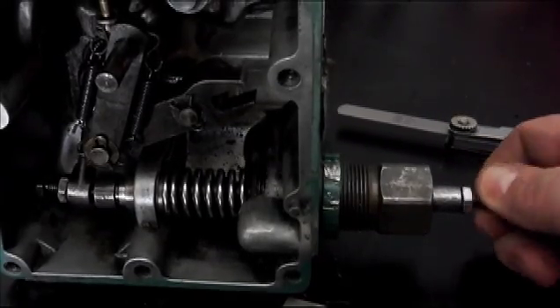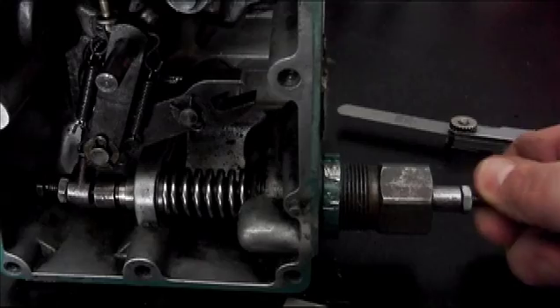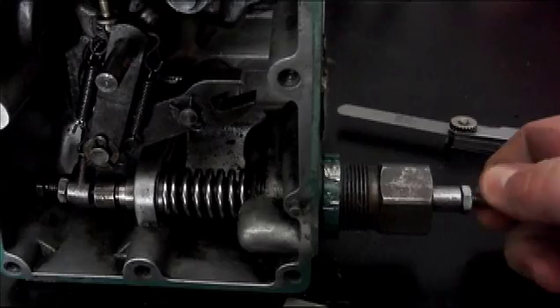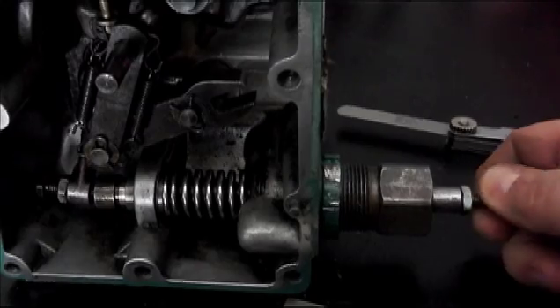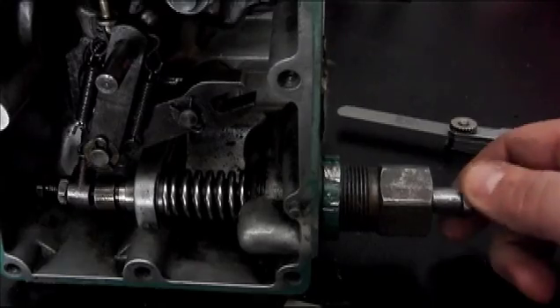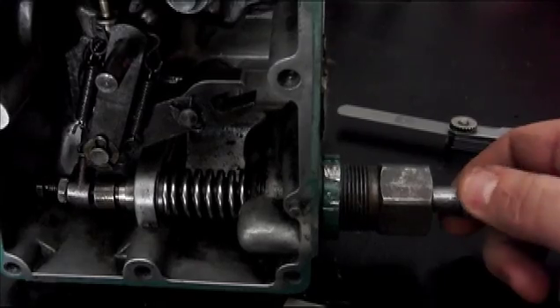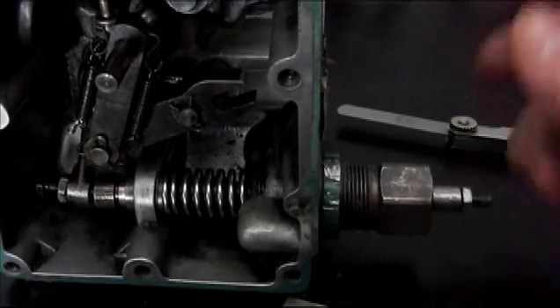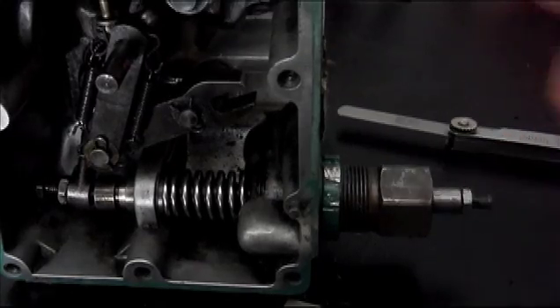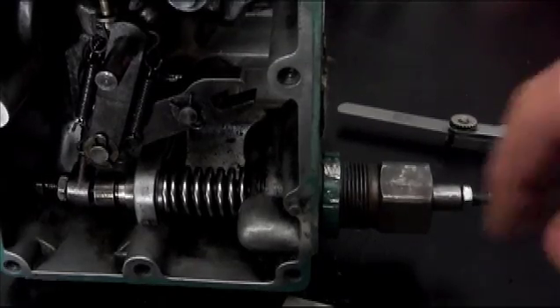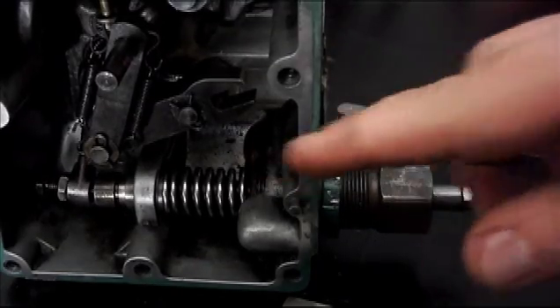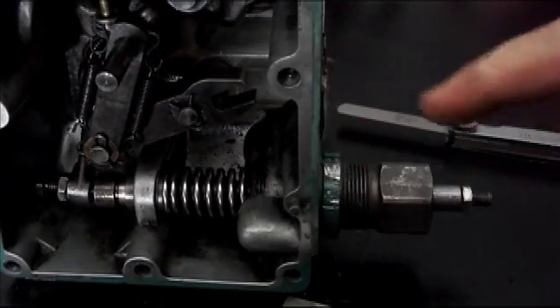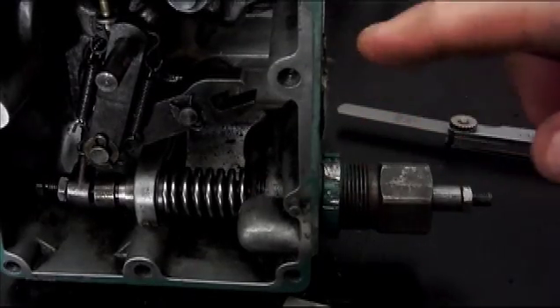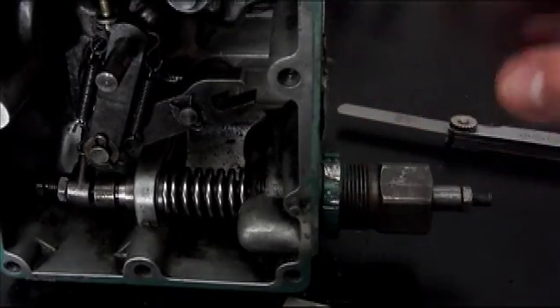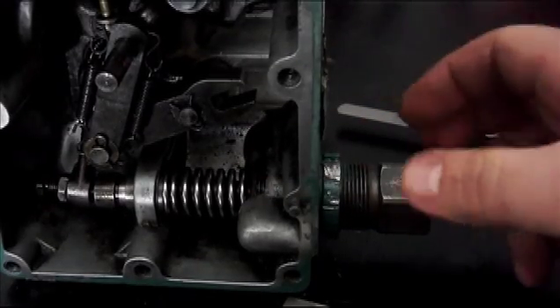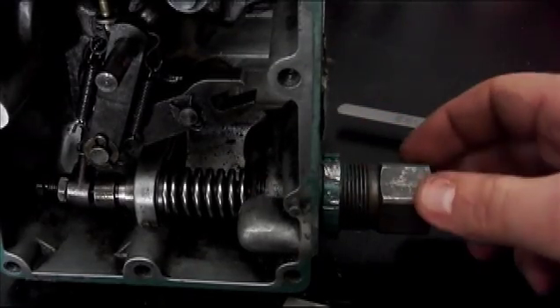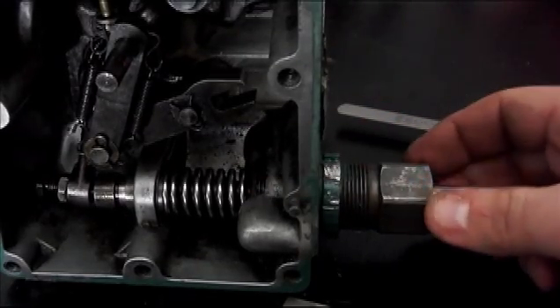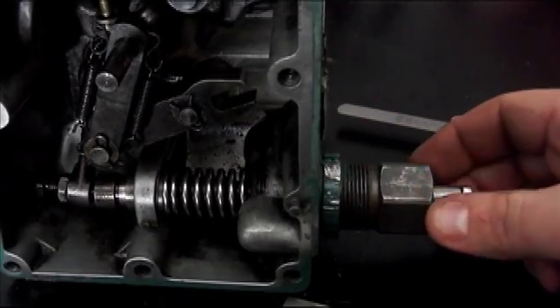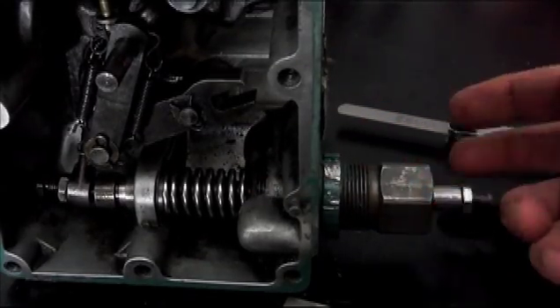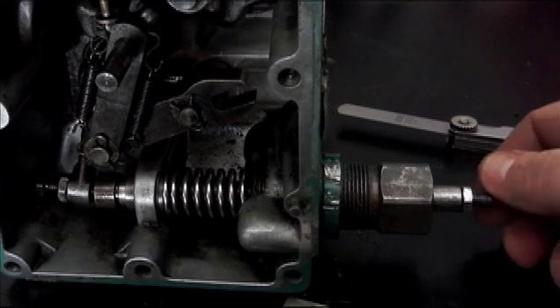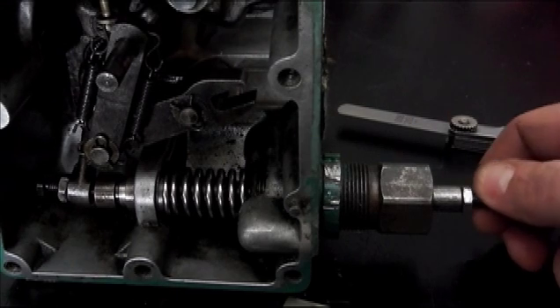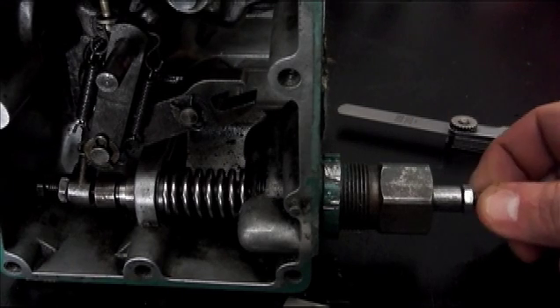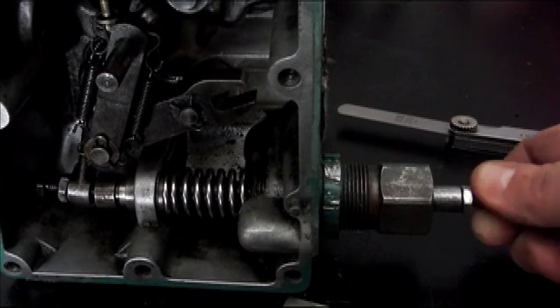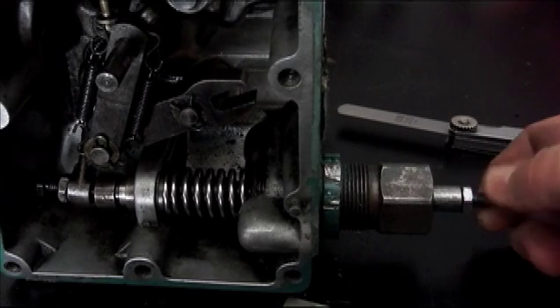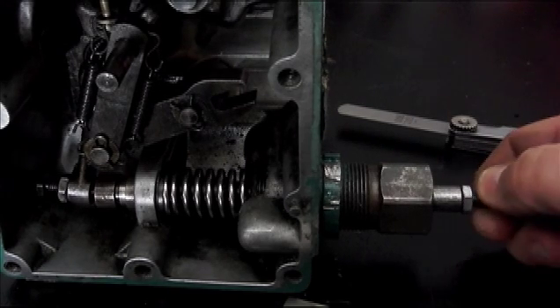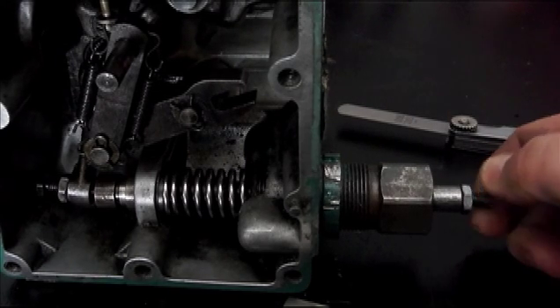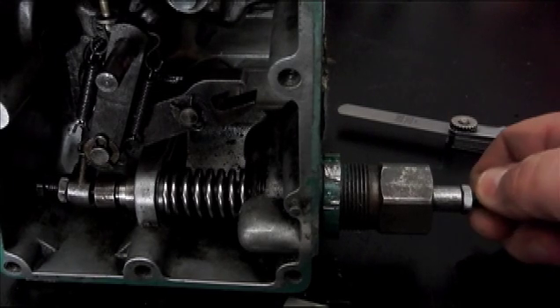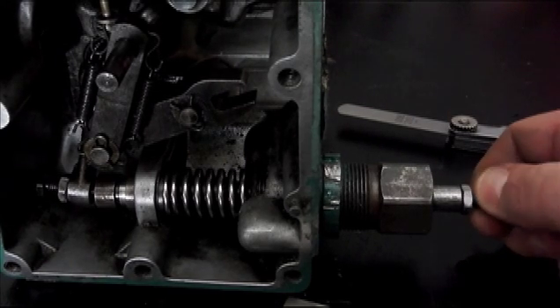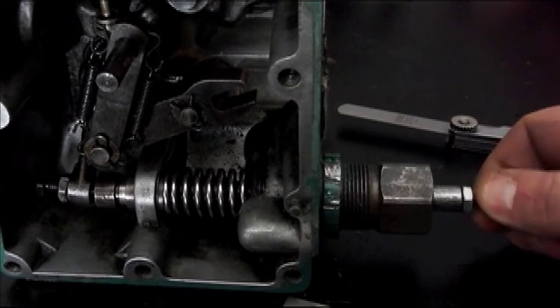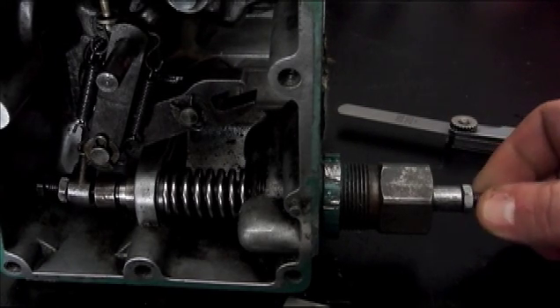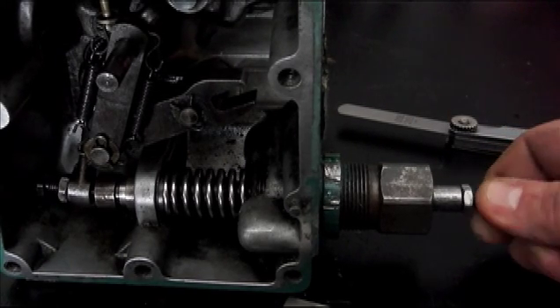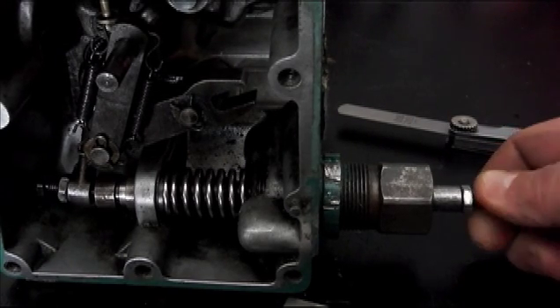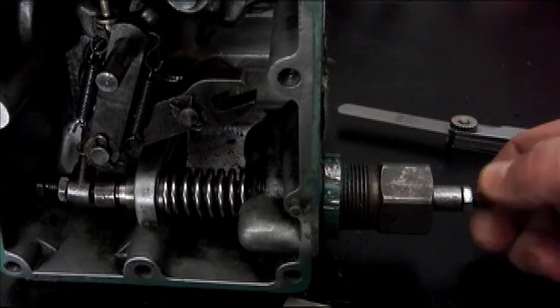Get it set to about 500 RPM. Make sure you're using a tachometer before you're screwing with anything in here — make sure you have a tachometer on your engine. The engine will be running, and you'll just adjust this until you get the idle that you want.